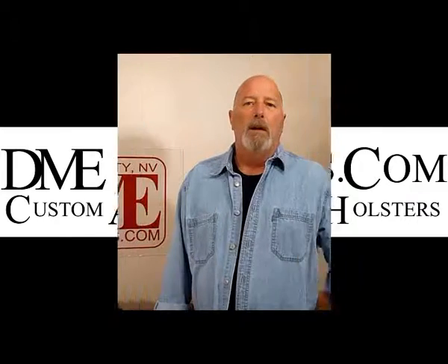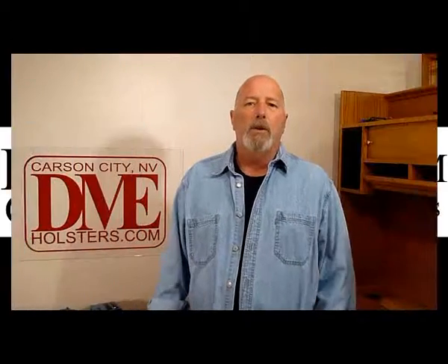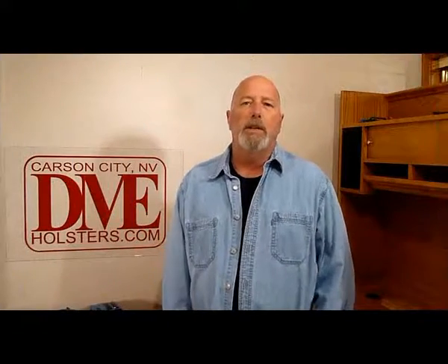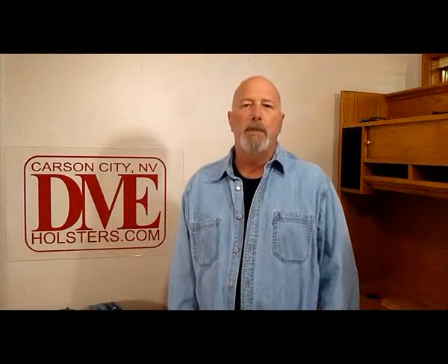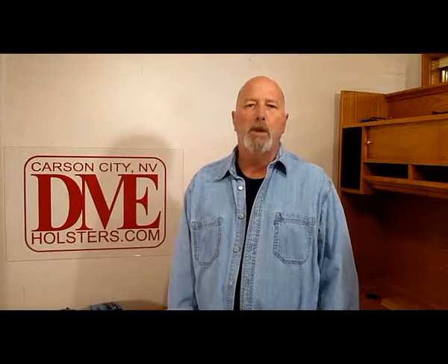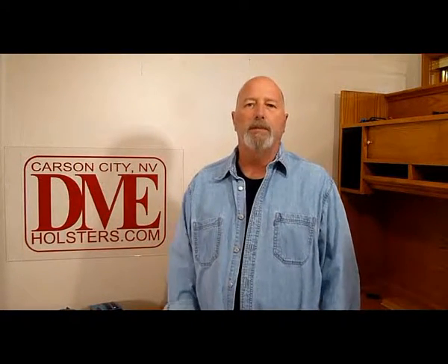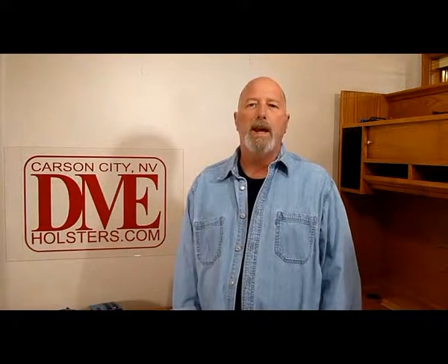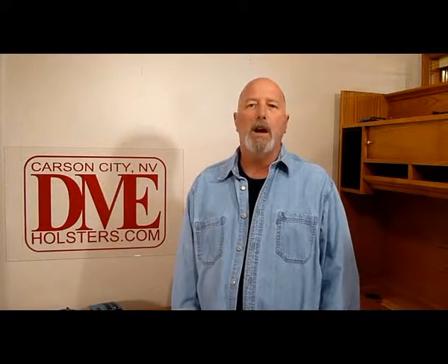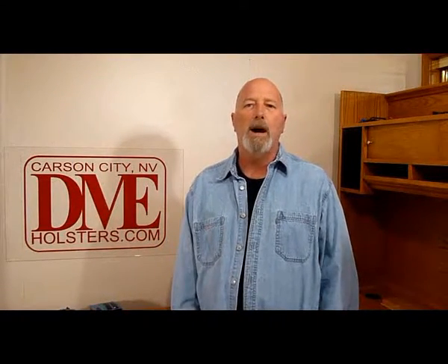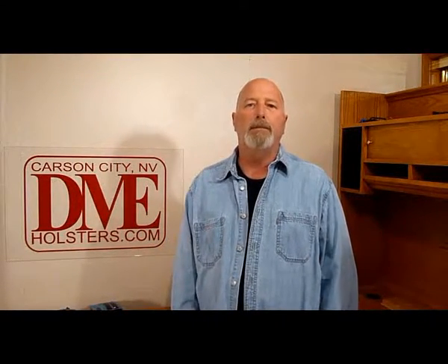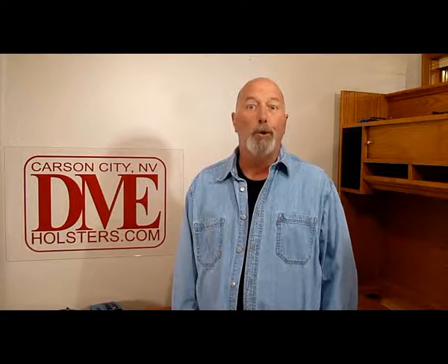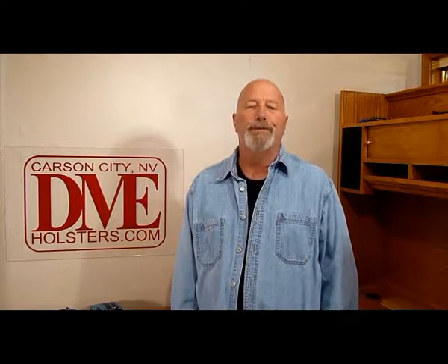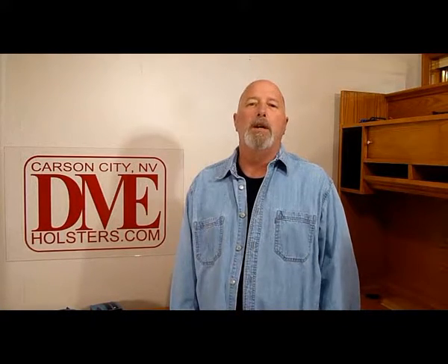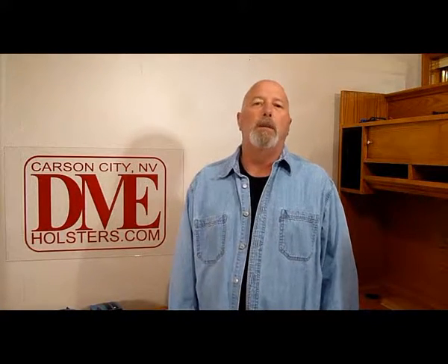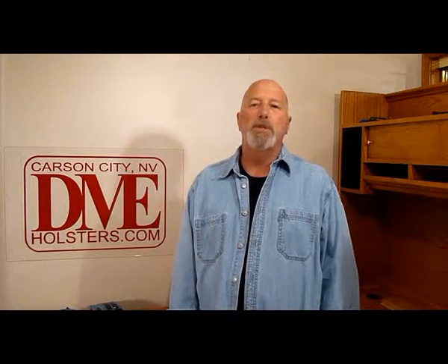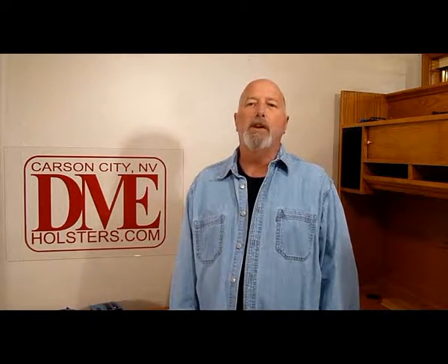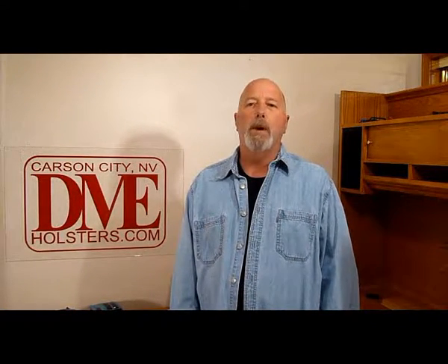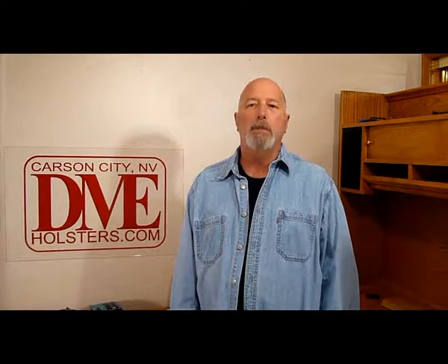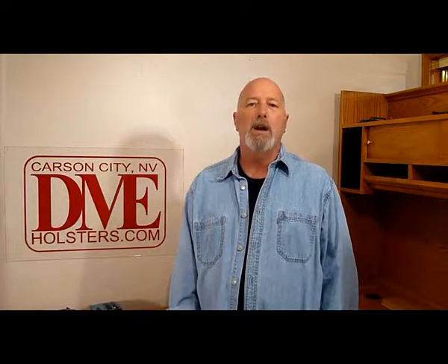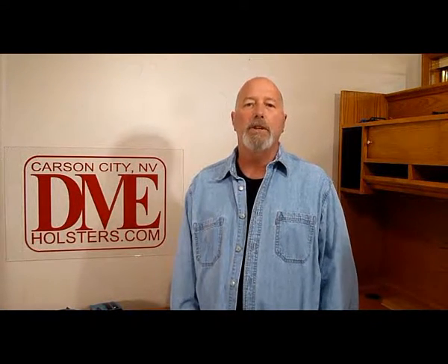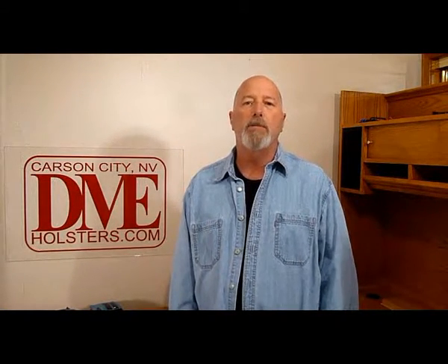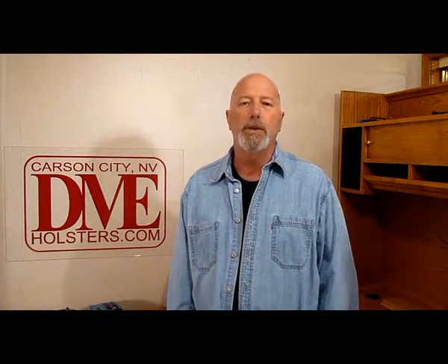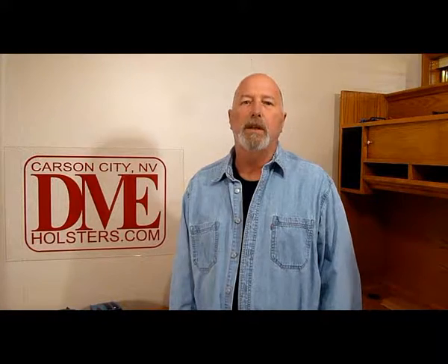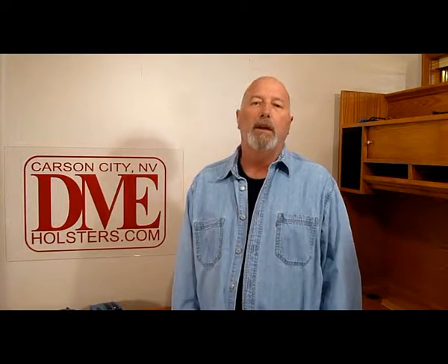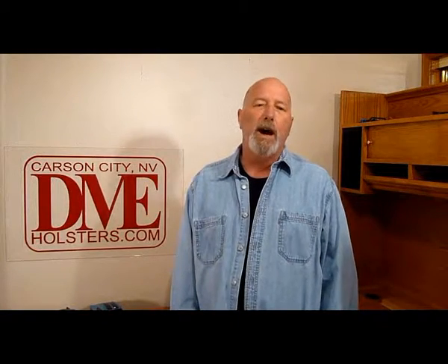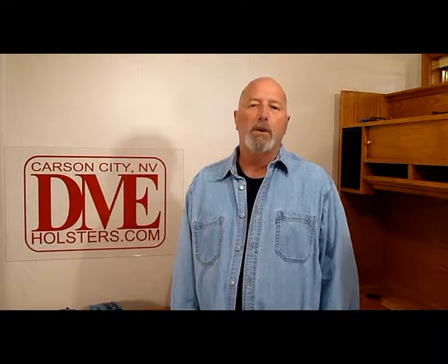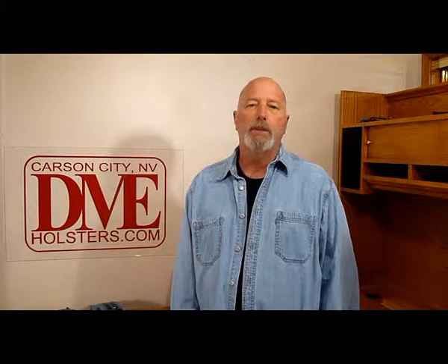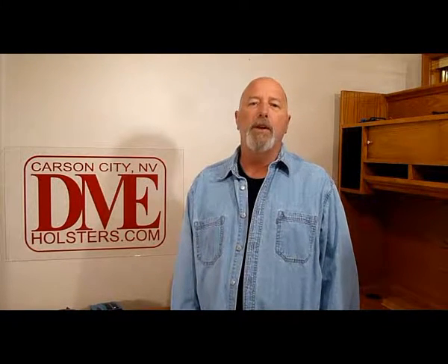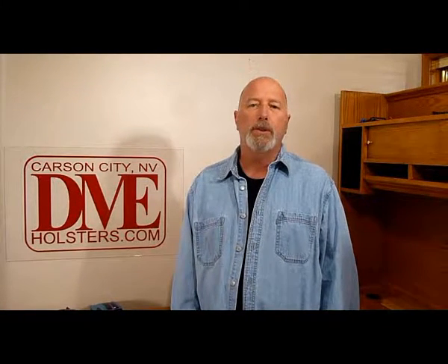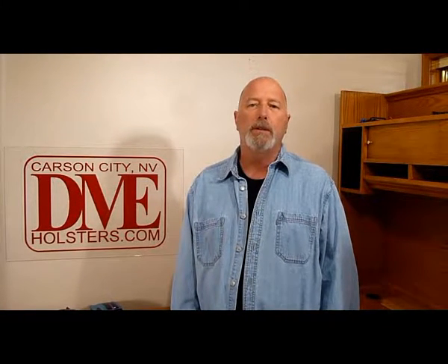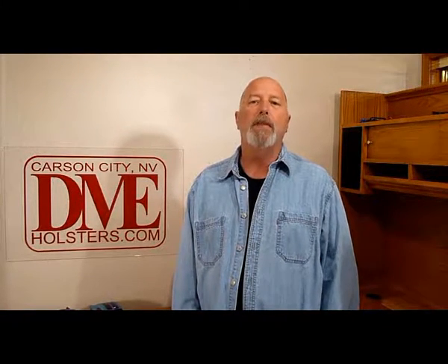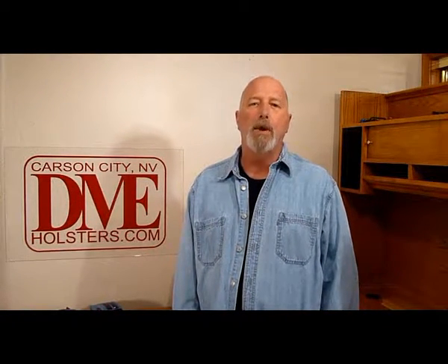Hi folks, Tim here from DME Holsters. Today I'd like to talk to you about holsters — more specifically, what I think the pros and cons of each type of holster is. We have Kydex holsters, we have leather holsters, and then we've got the hybrids.